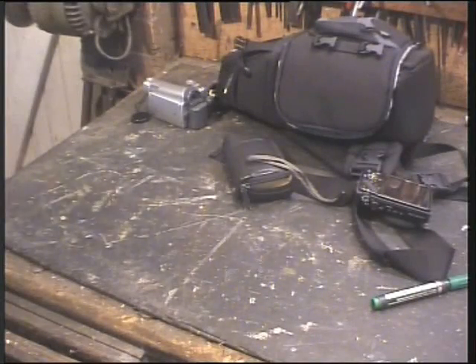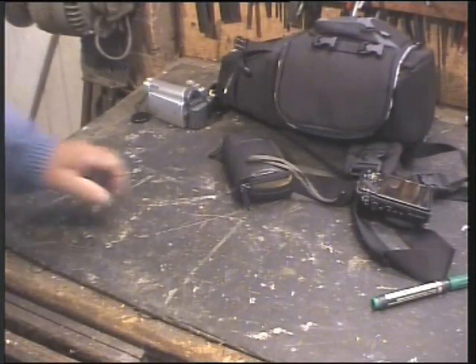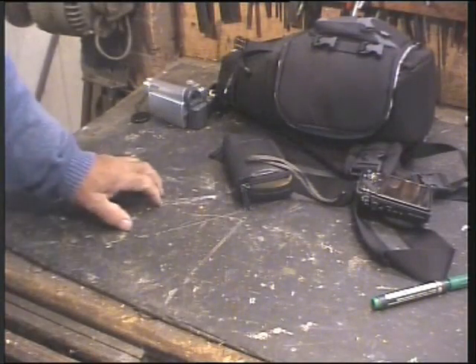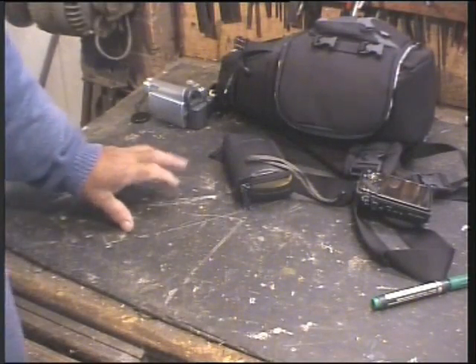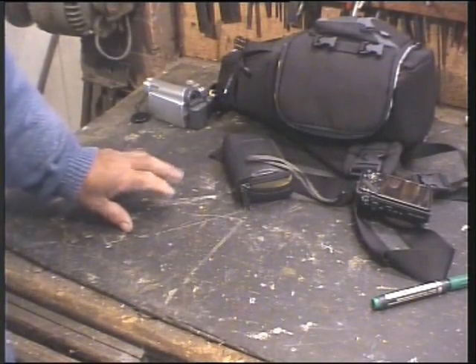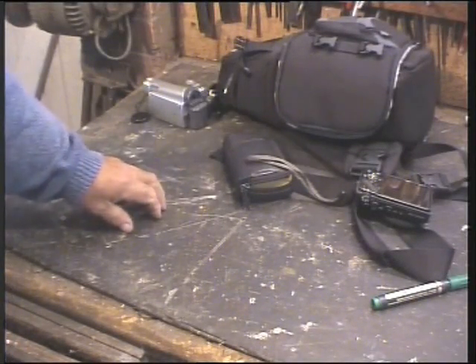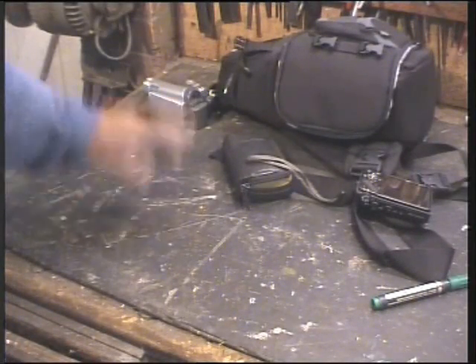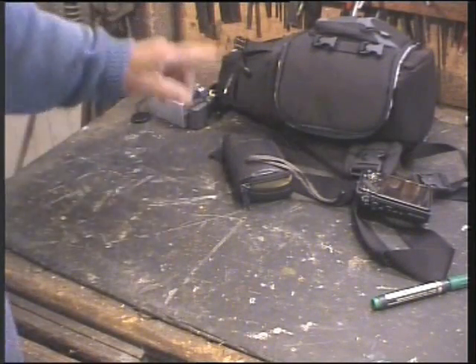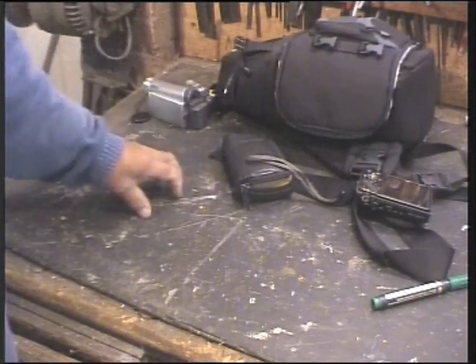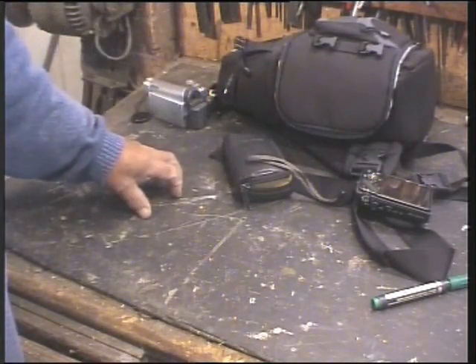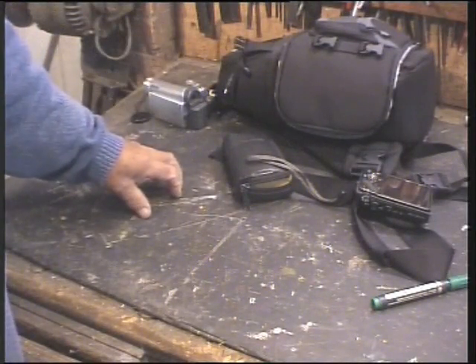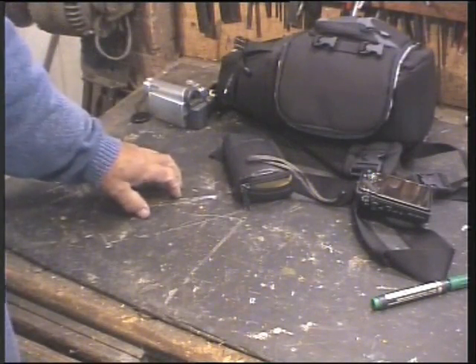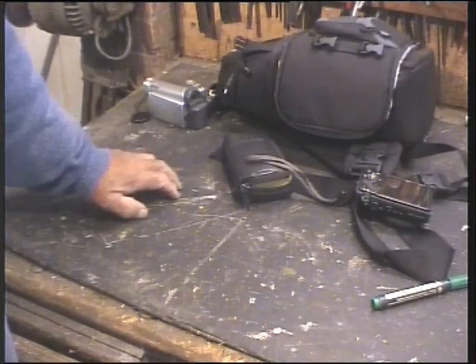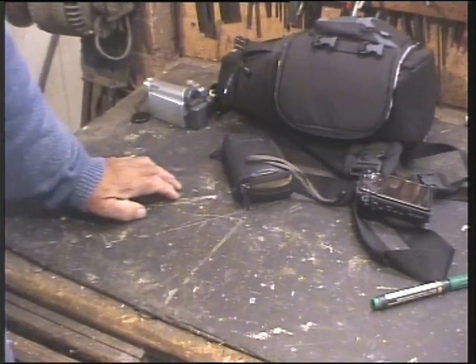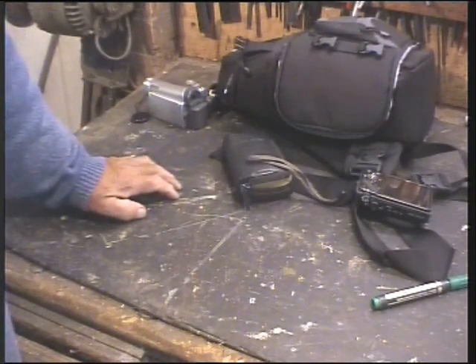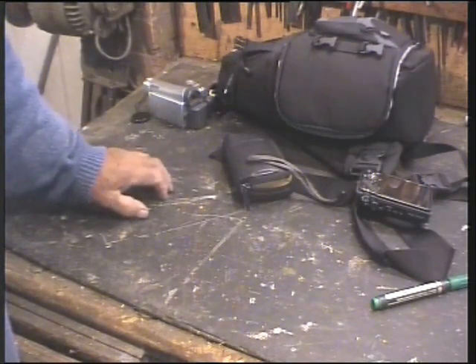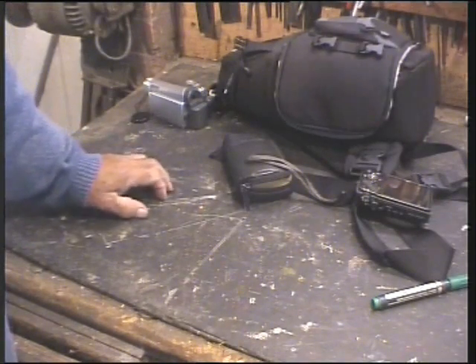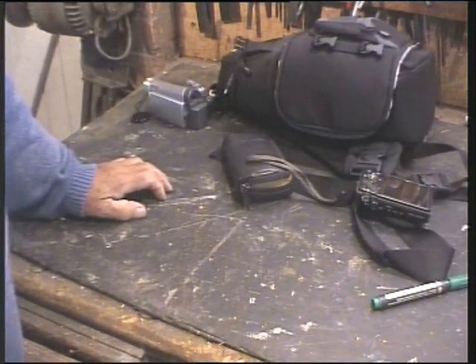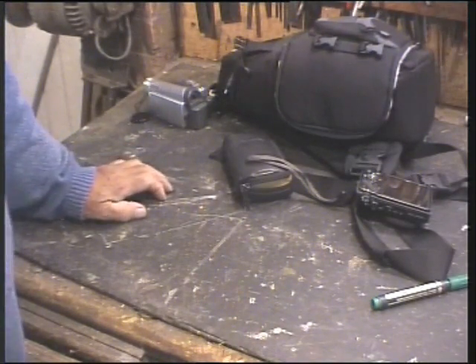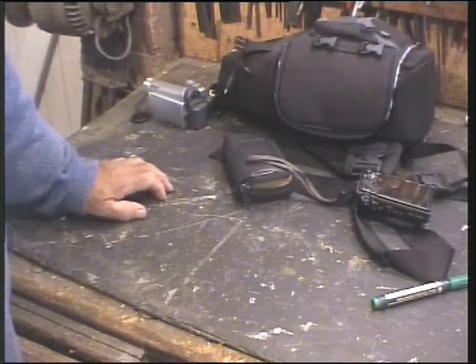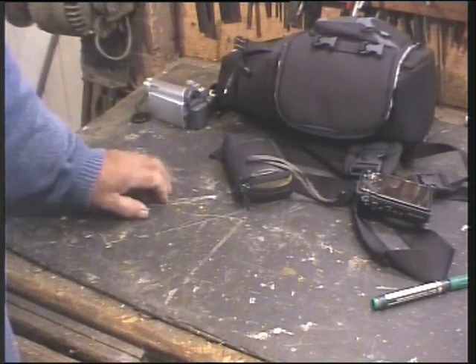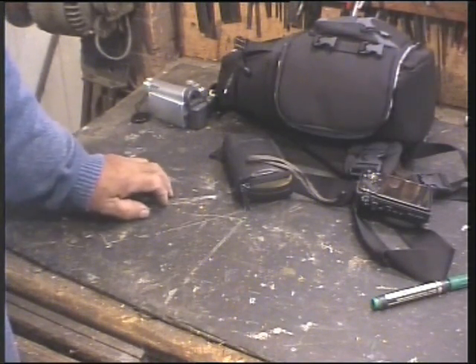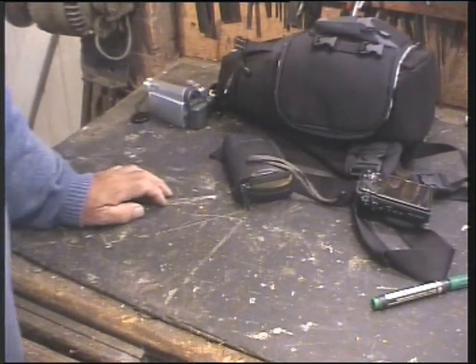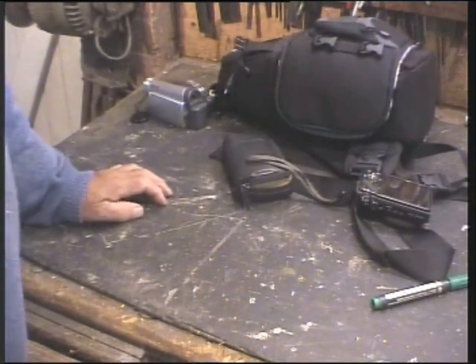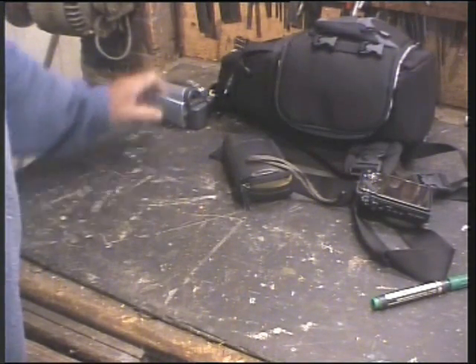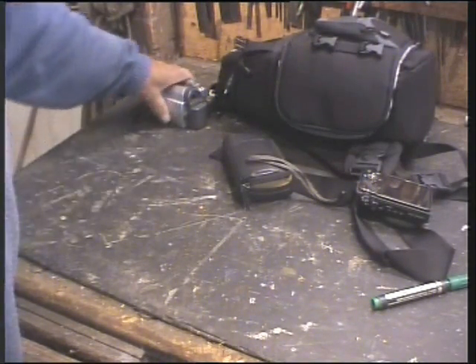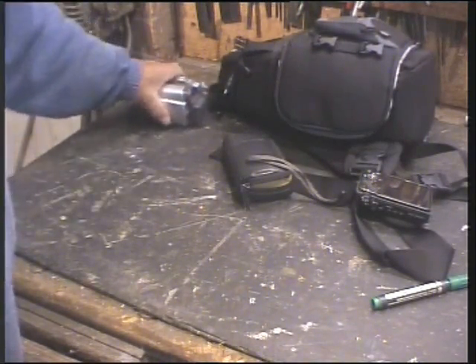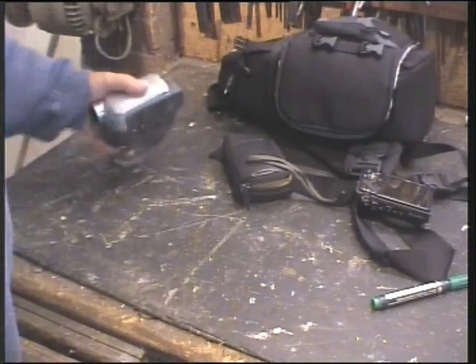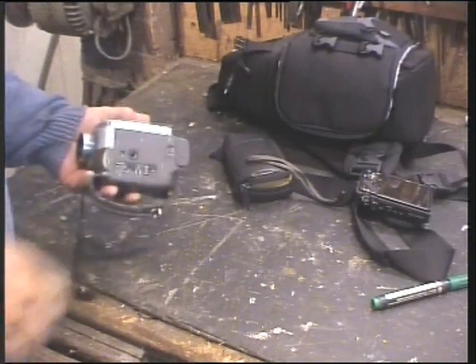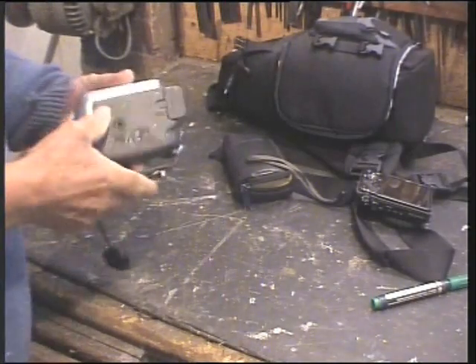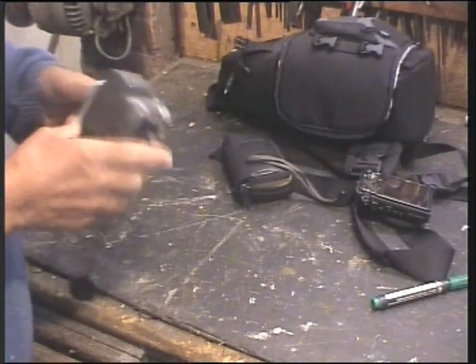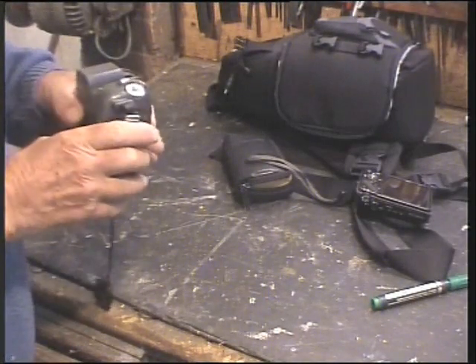Good morning guys. Well, actually it's not very good out there - it's bloomin' horrible and the forecast is horrible, so I don't think we'll be doing any fishing this week, so I might make some more videos.